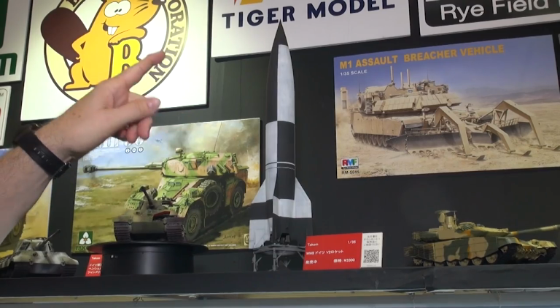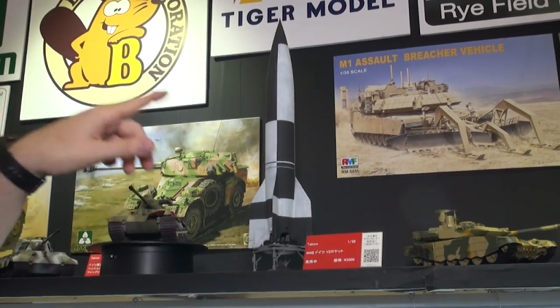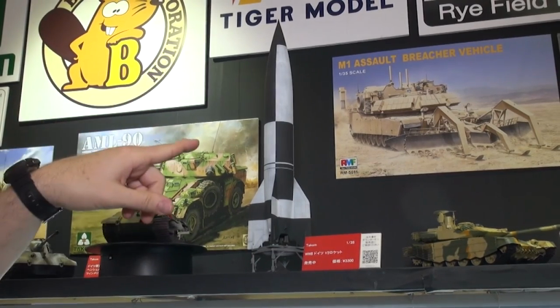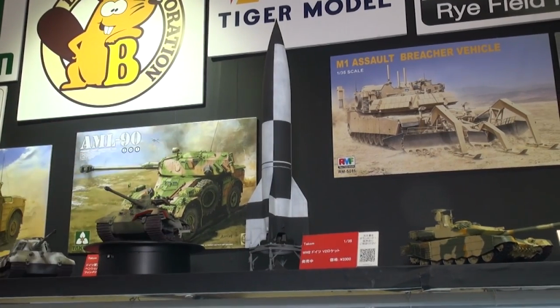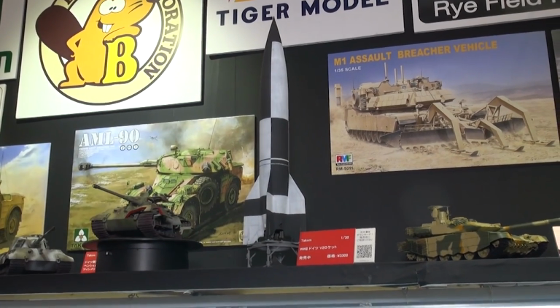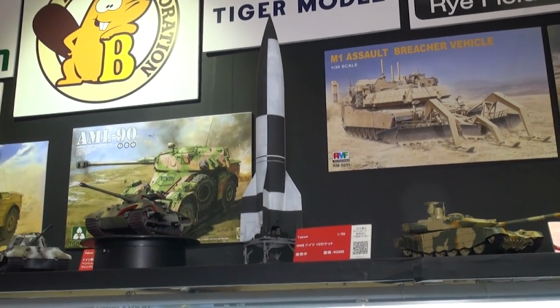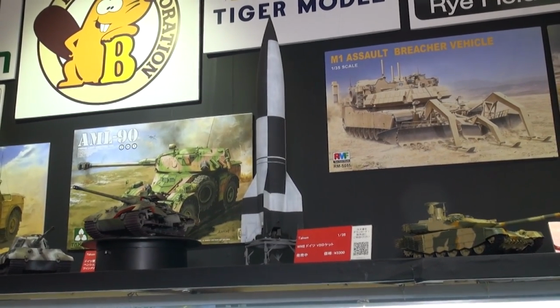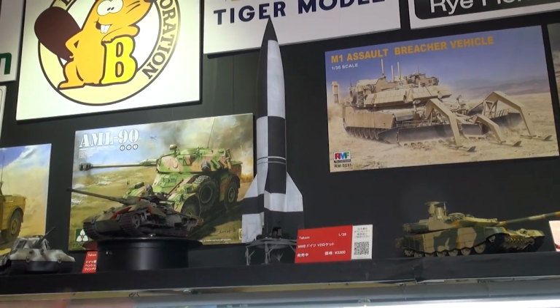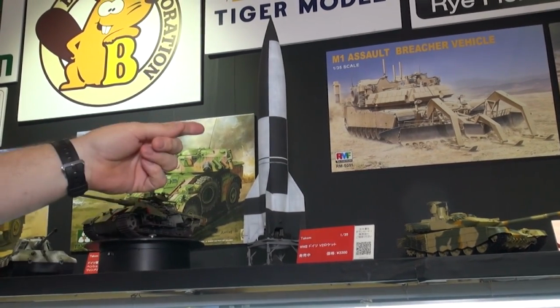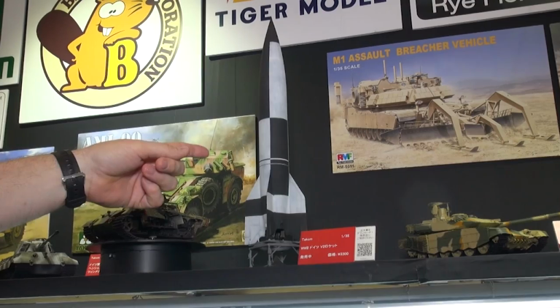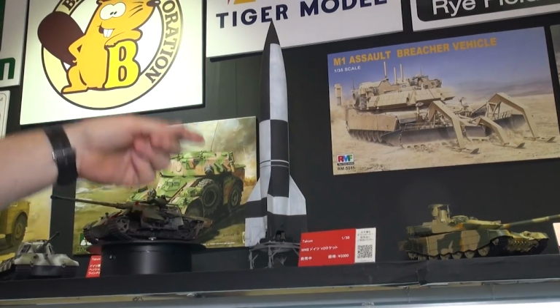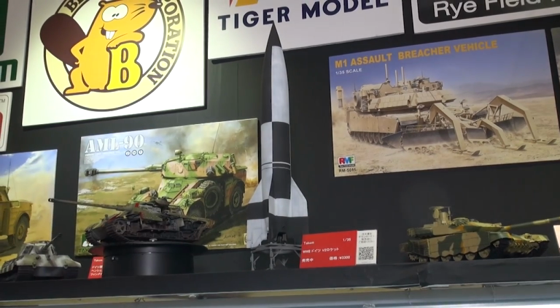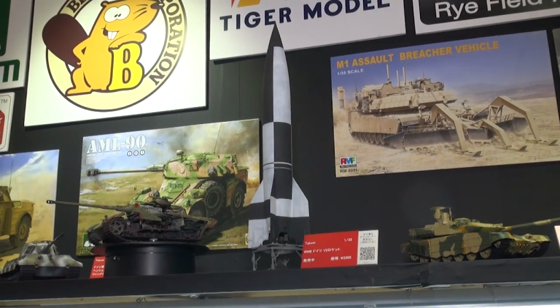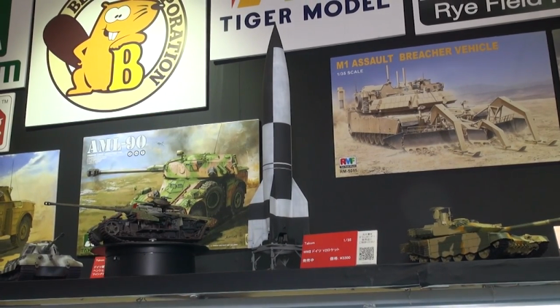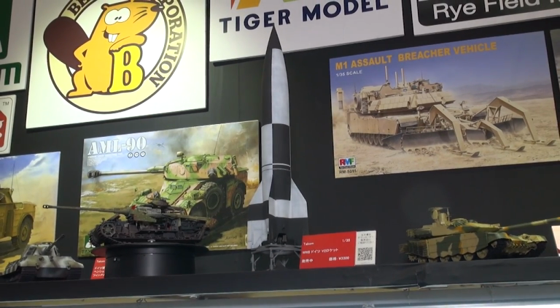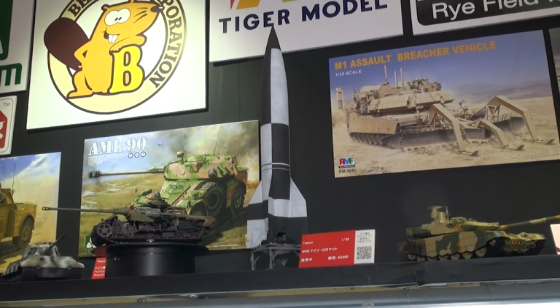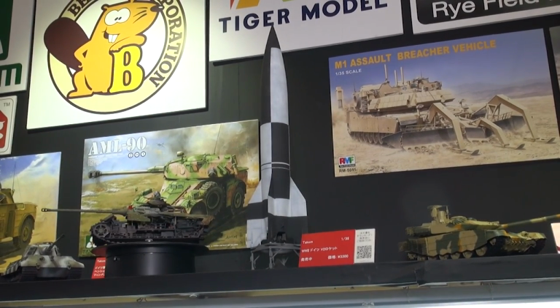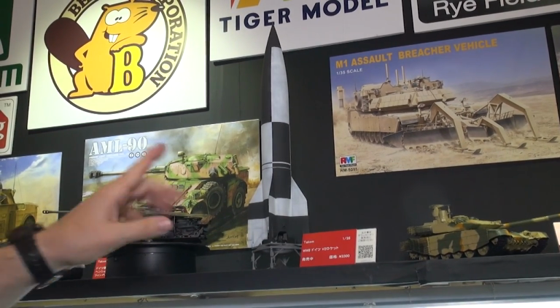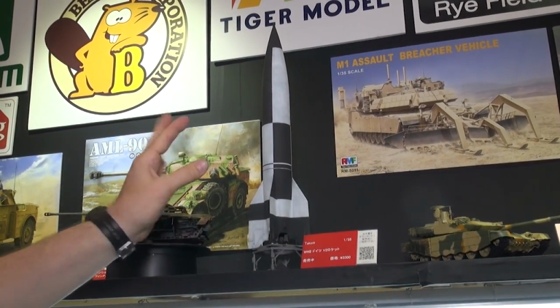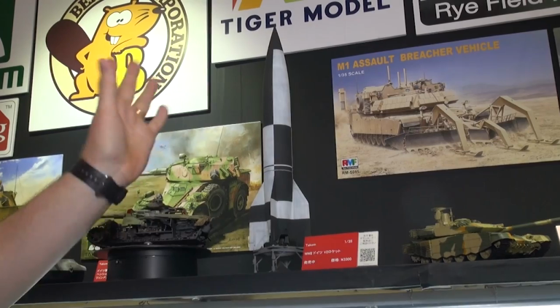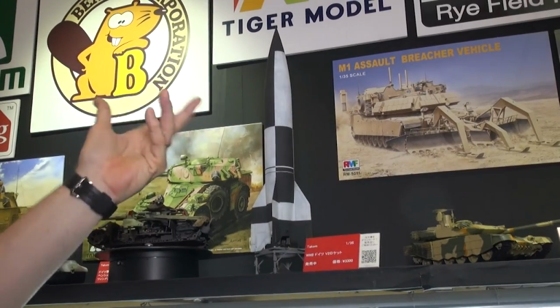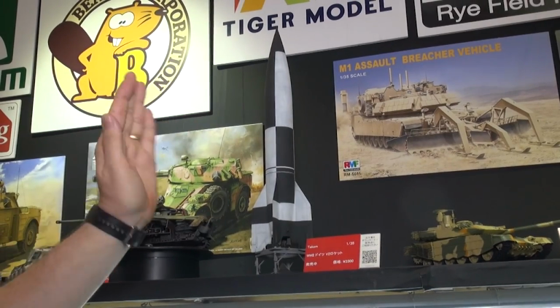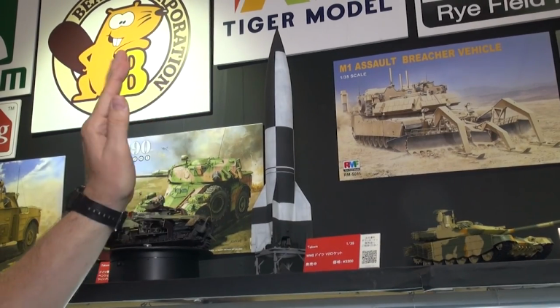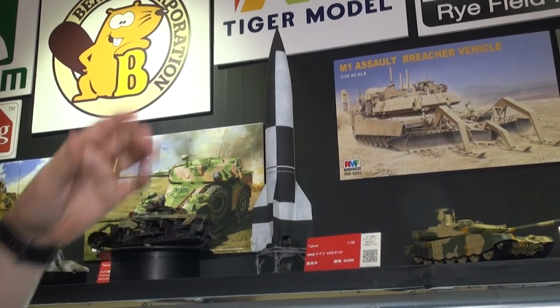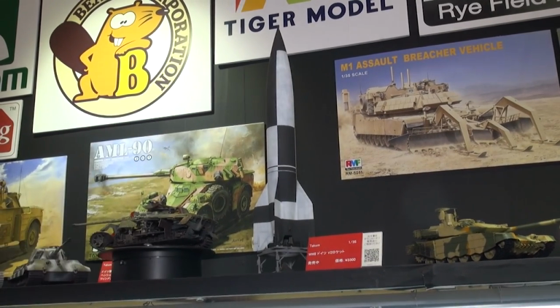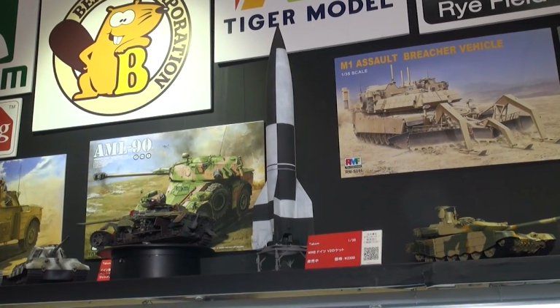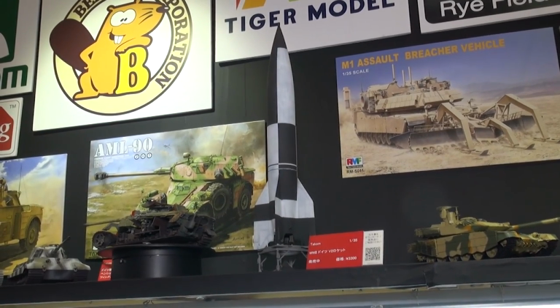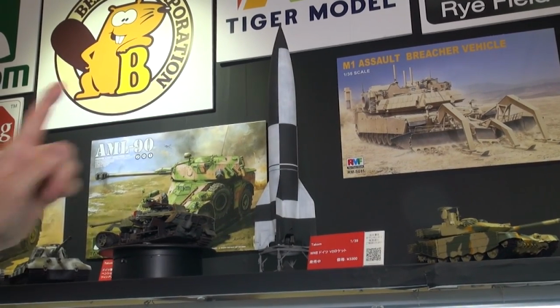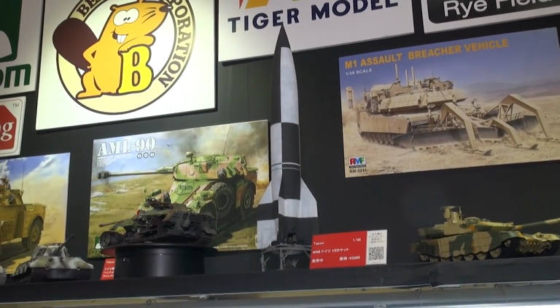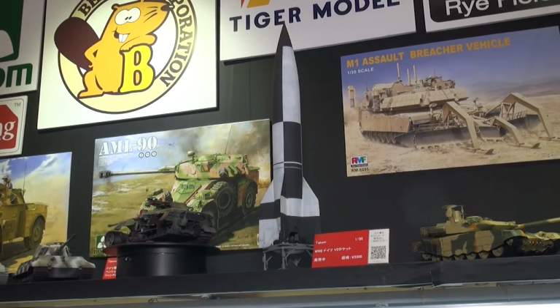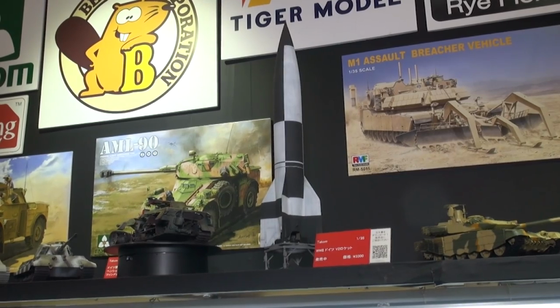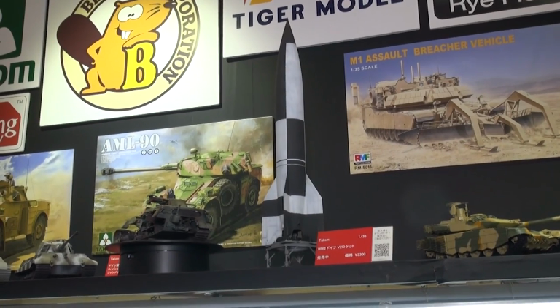You think he only builds Gundam? No, he builds fantastic military stuff too. Look at this rocket — look at that great paint job. This is the test version with the black and white so they could tell how it's rolling as it flies through the air. Great kit and a great job on that kit by Todd. Thank you very much.